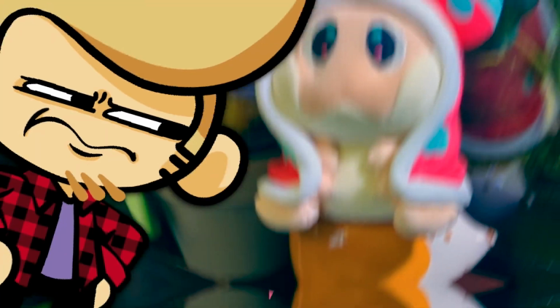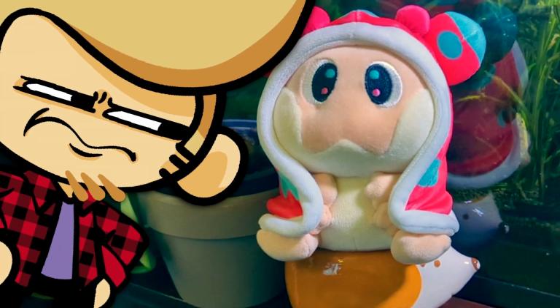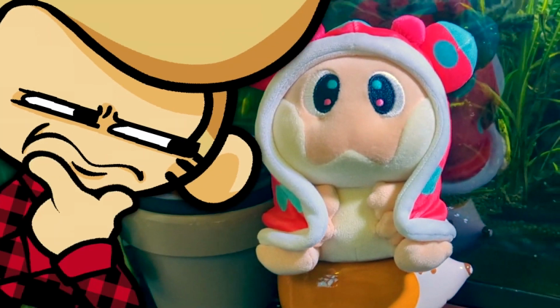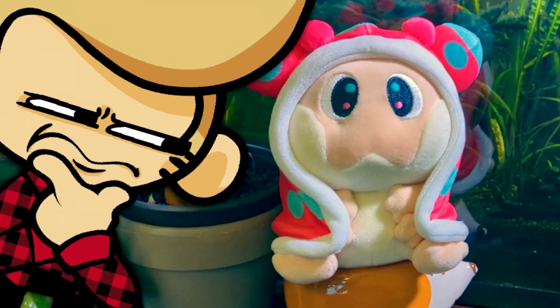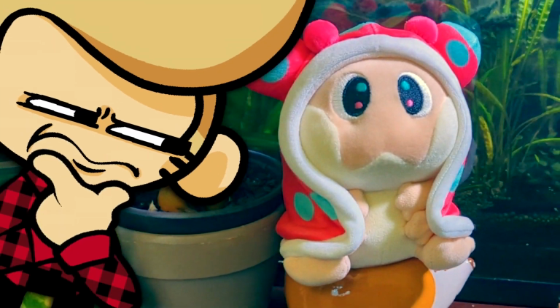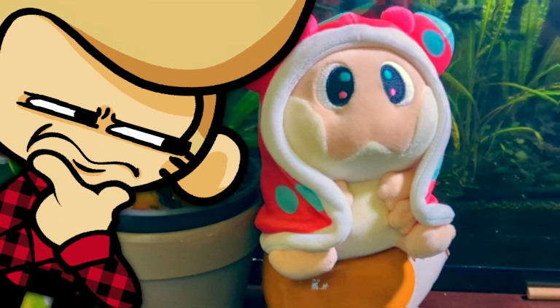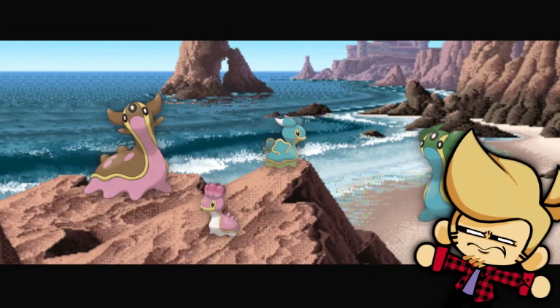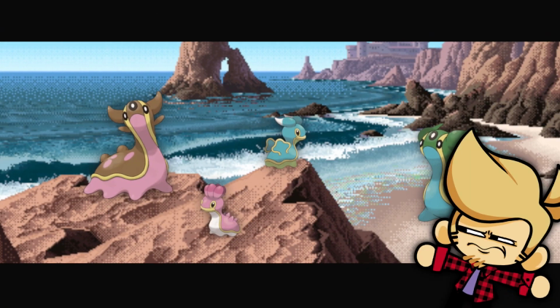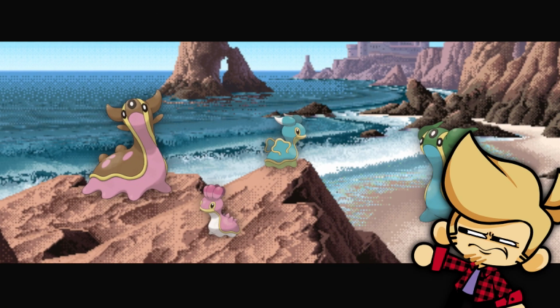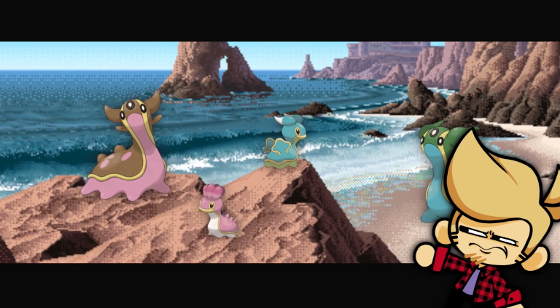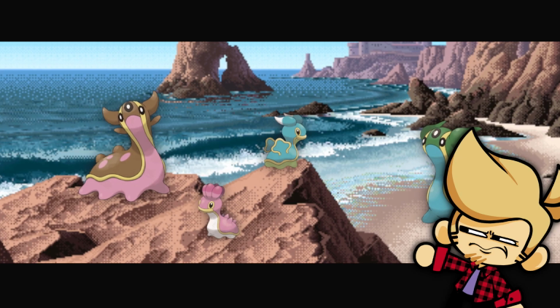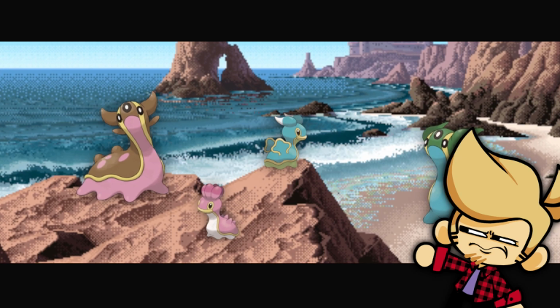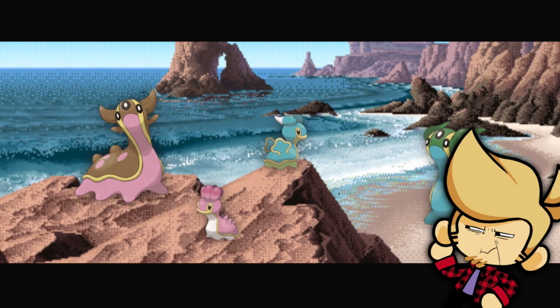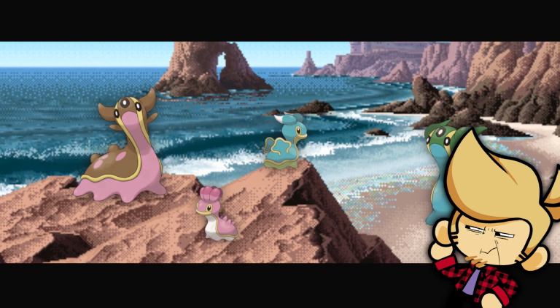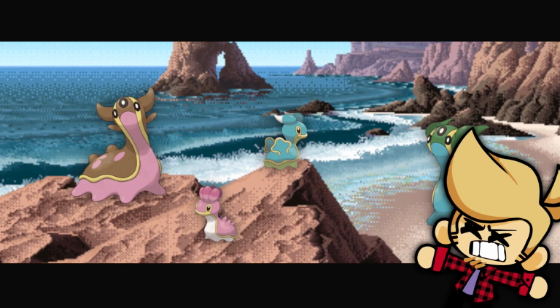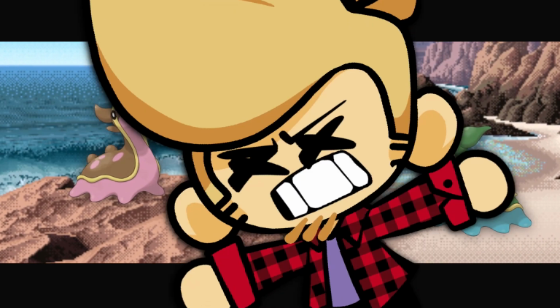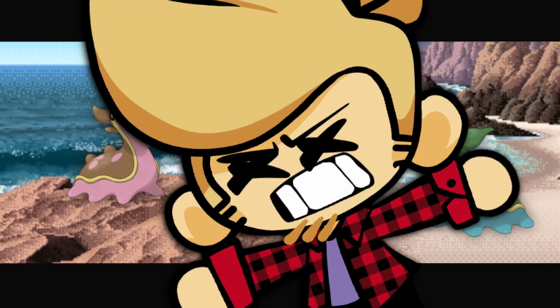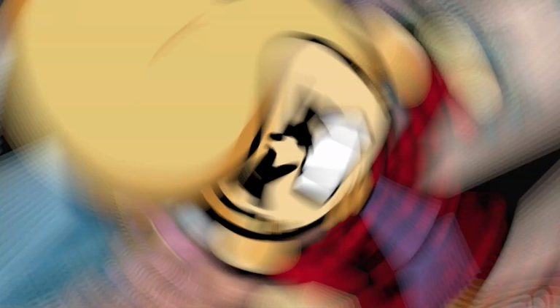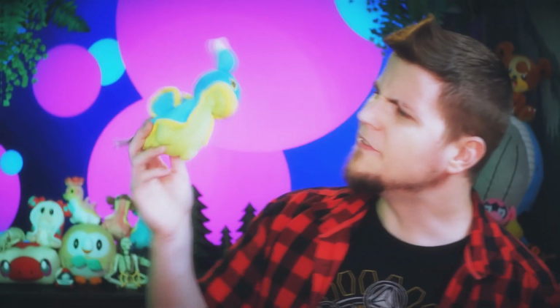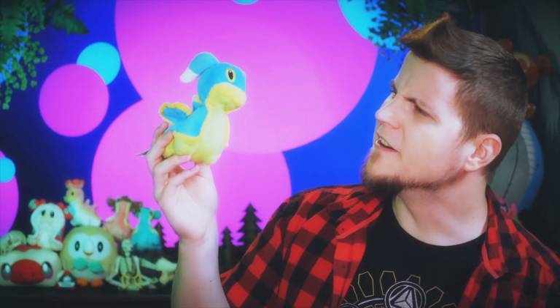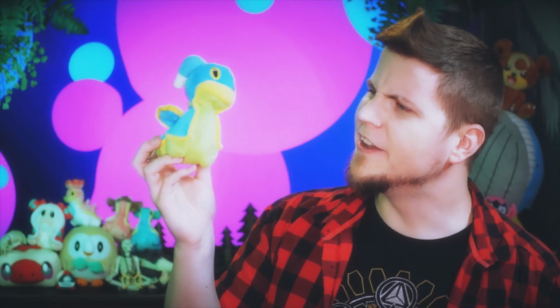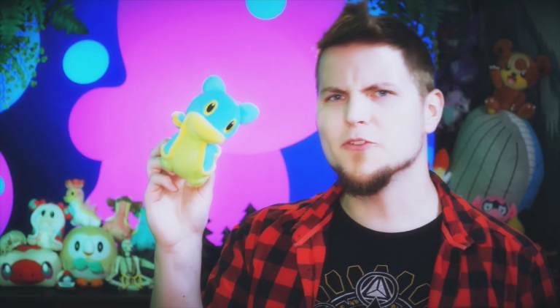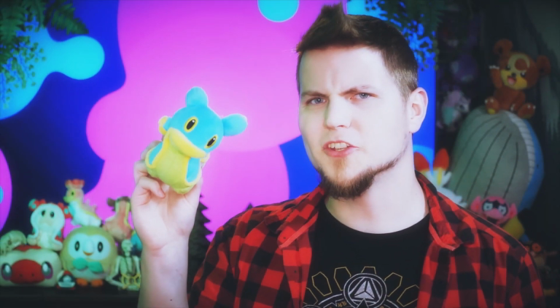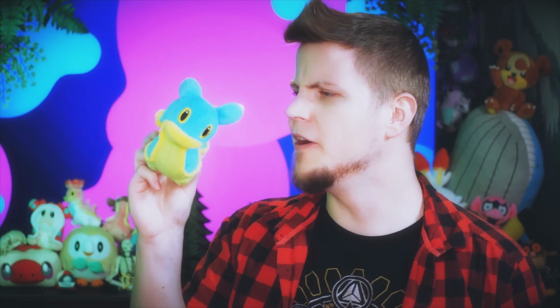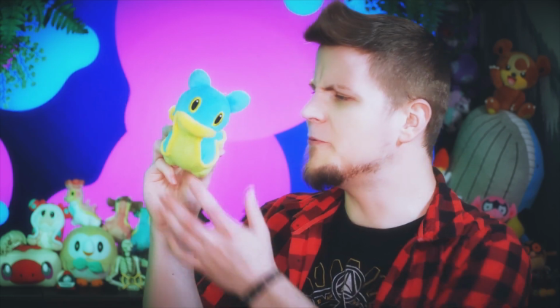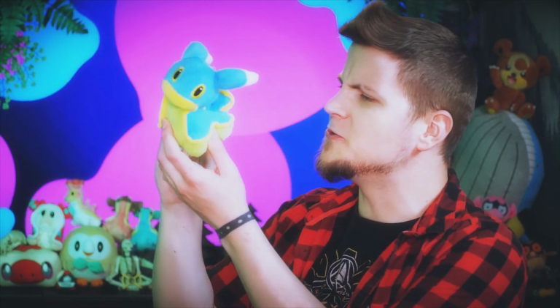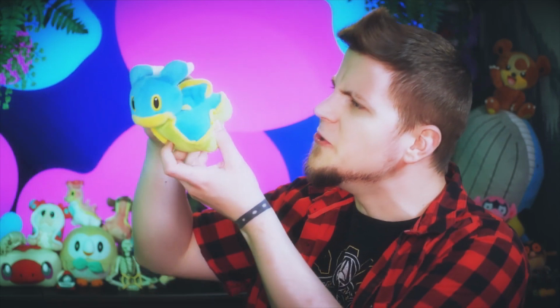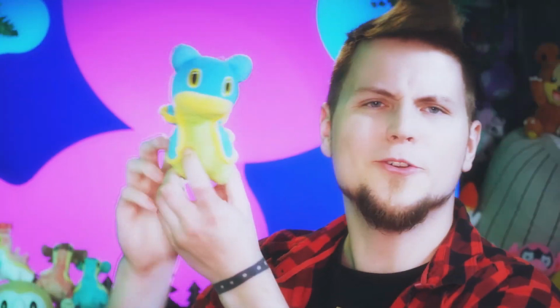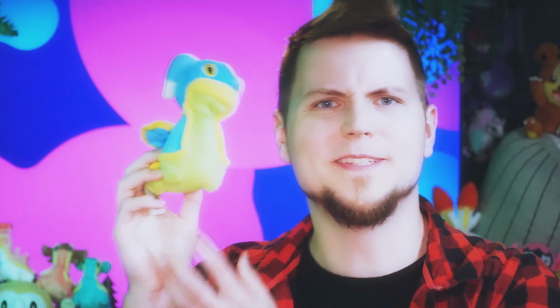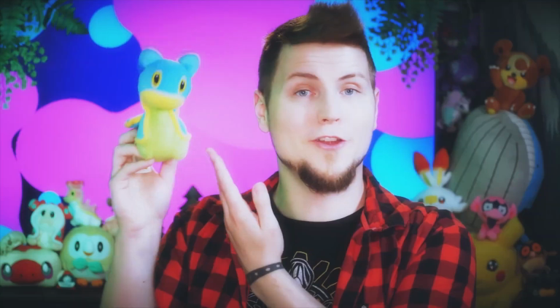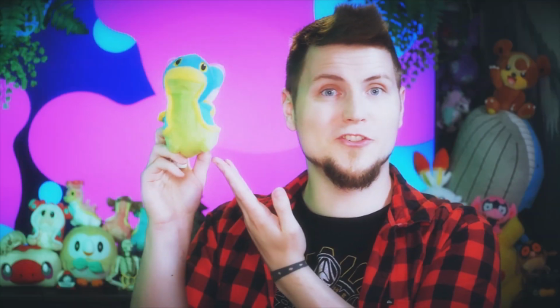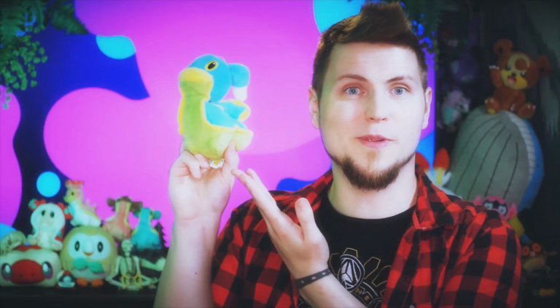It turns out Pokémon is ripping us off. They went back in time and made Shellos and Gastrodon back in 2006! Hashtag rude! So I have here a Shellos plush from back when Shellos was new — yeah, 2007. Gen 4 Shellos plush.